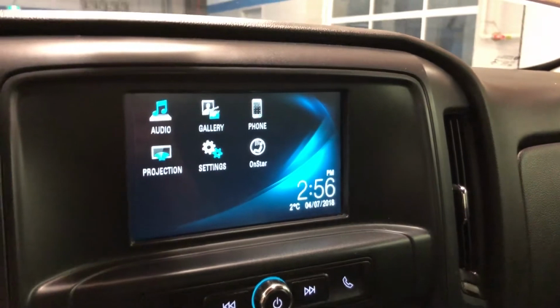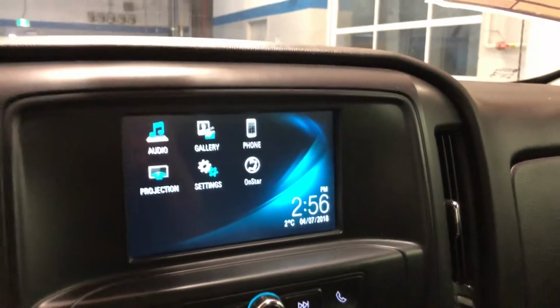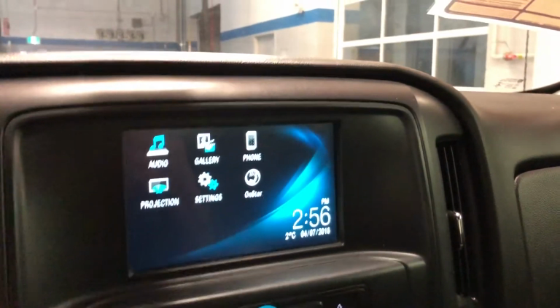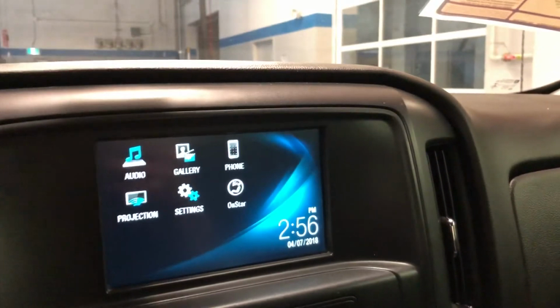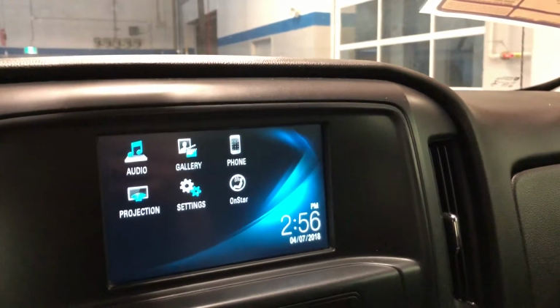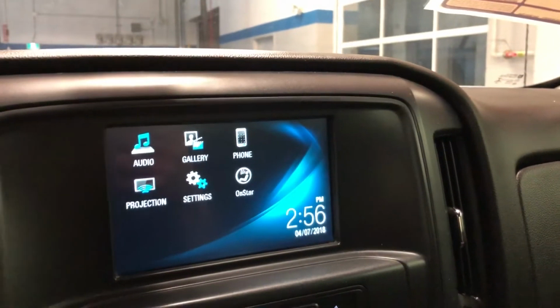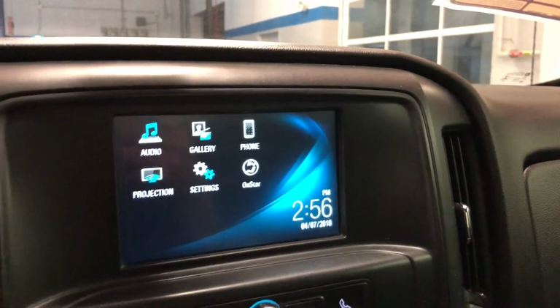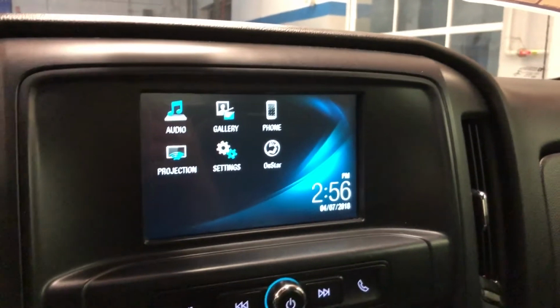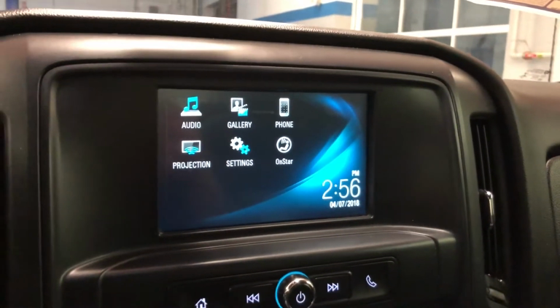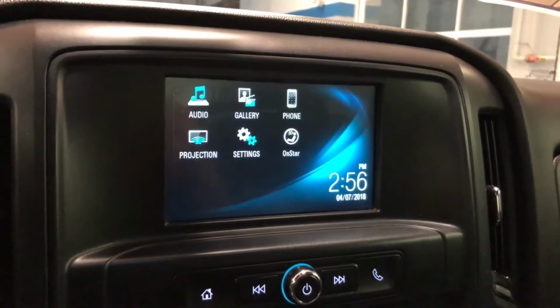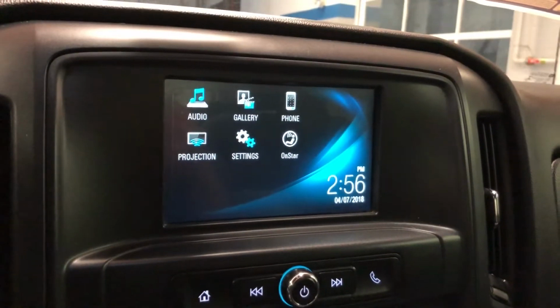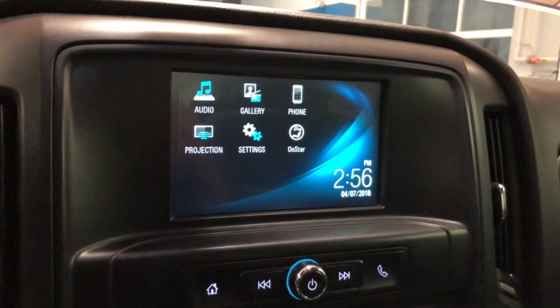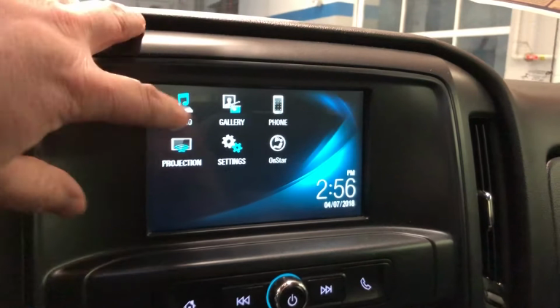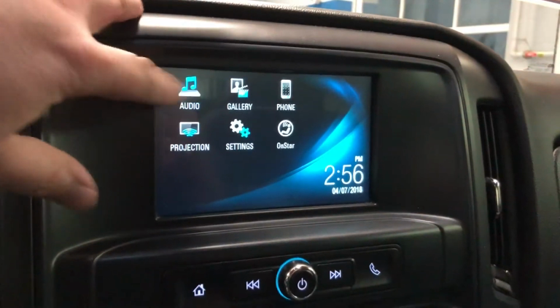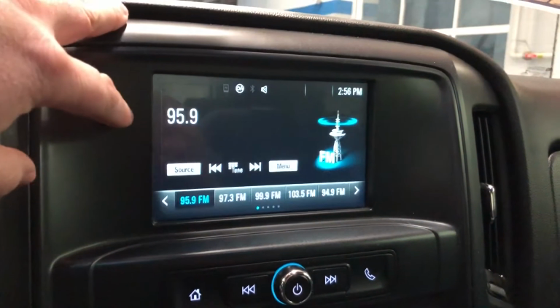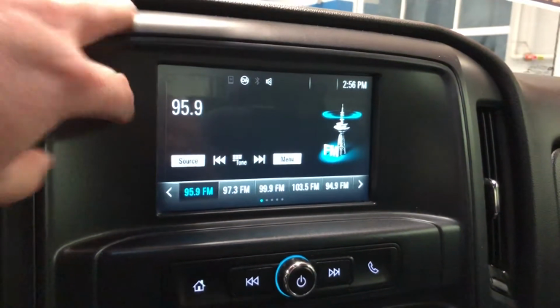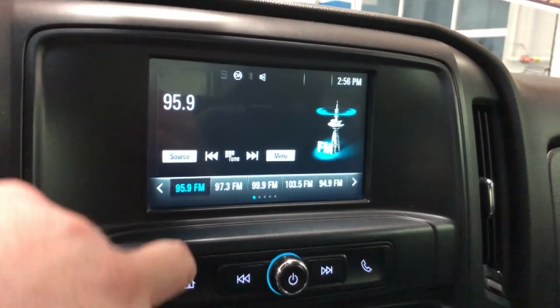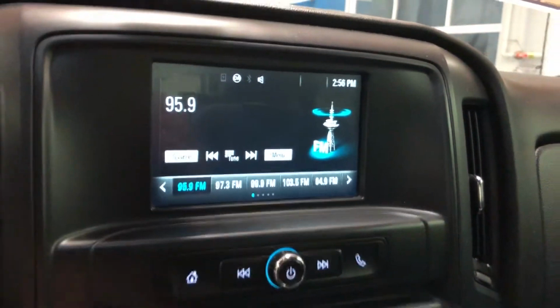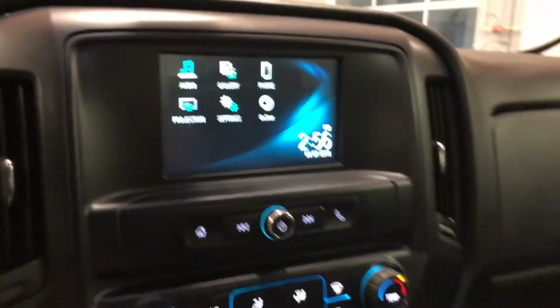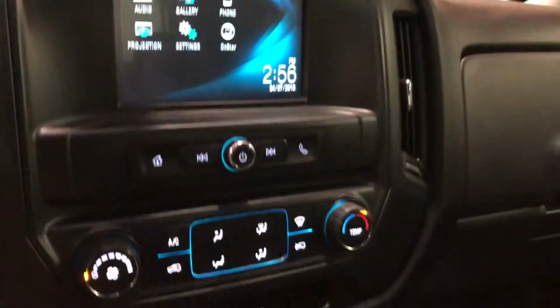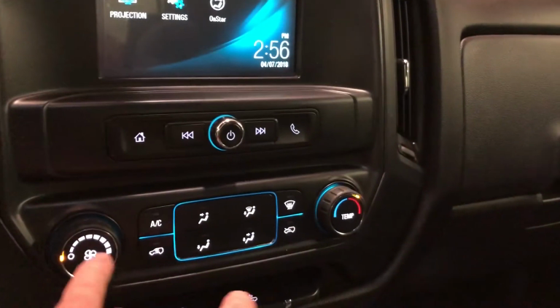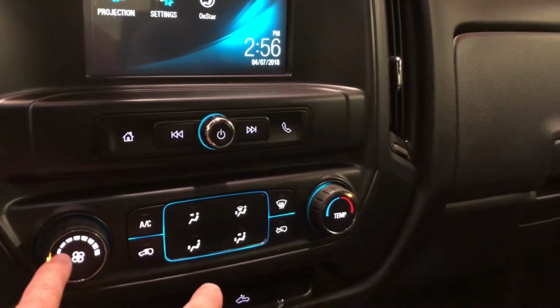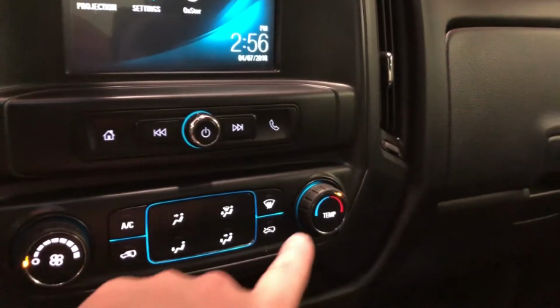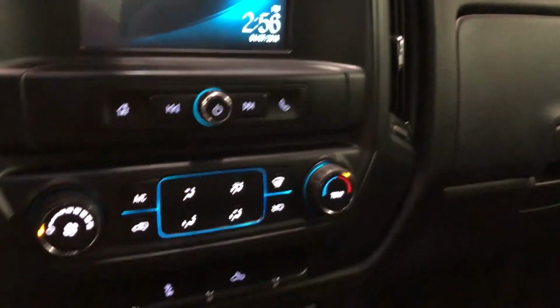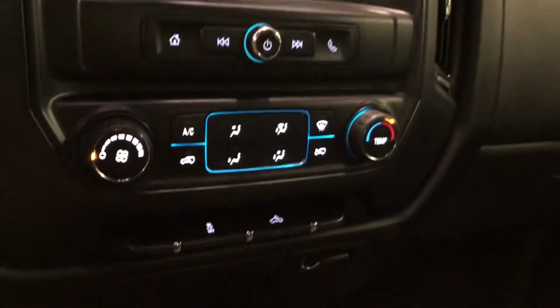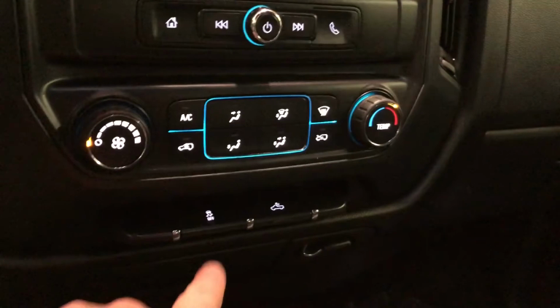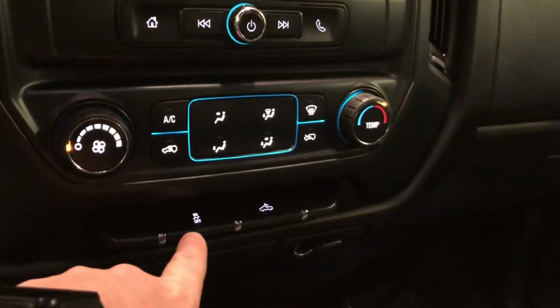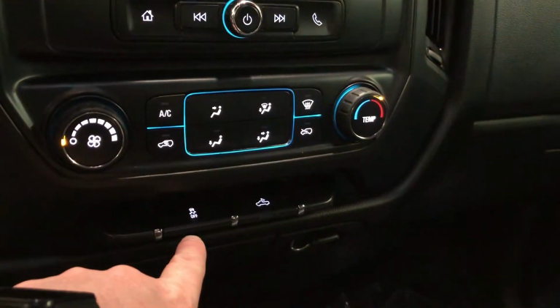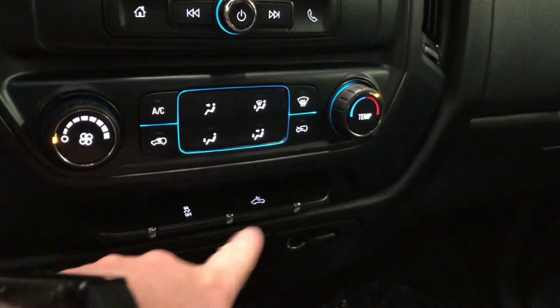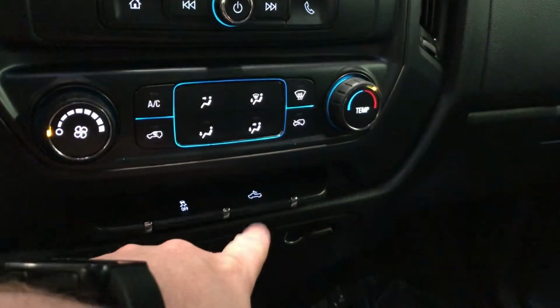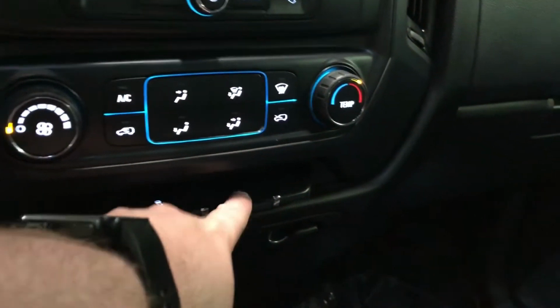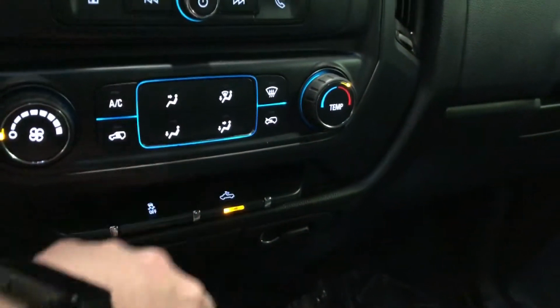Daytime temperature display, and when you turn off the temperature it goes away. Audio, gallery, phone projection, settings, OnStar — very responsive screen, love that. You have your fan speed operation, temperature control, traction and instability control, and lighting for the bed of the truck.